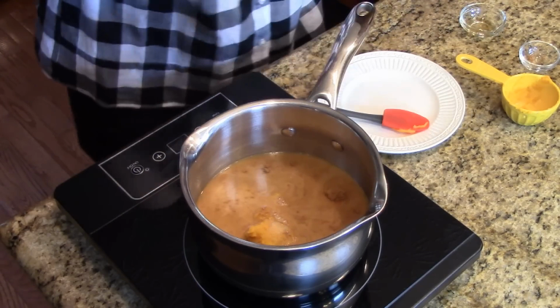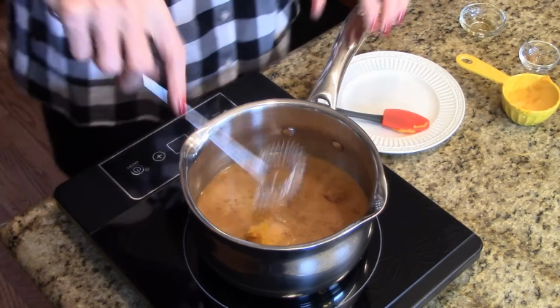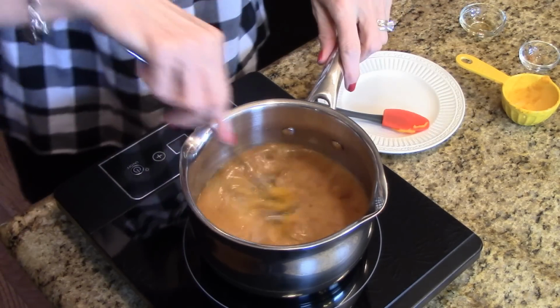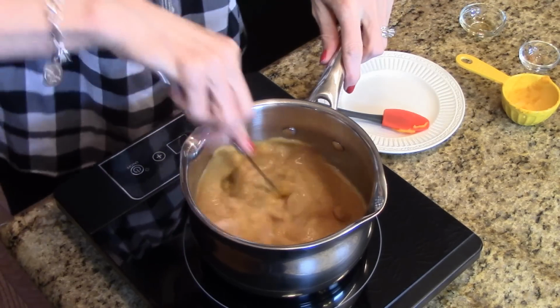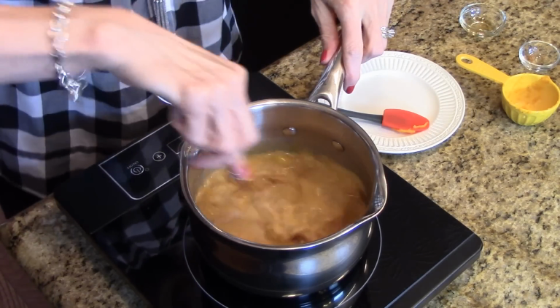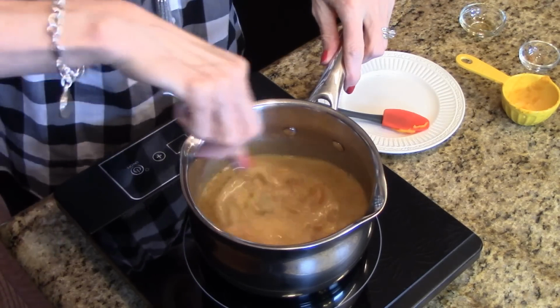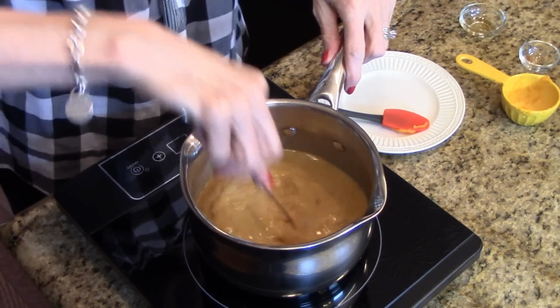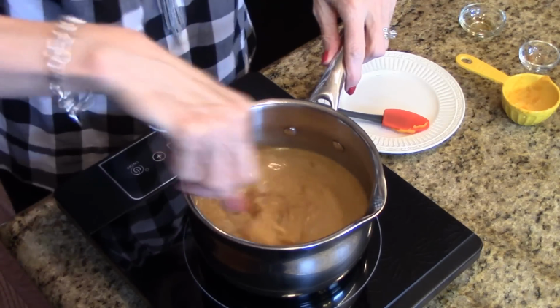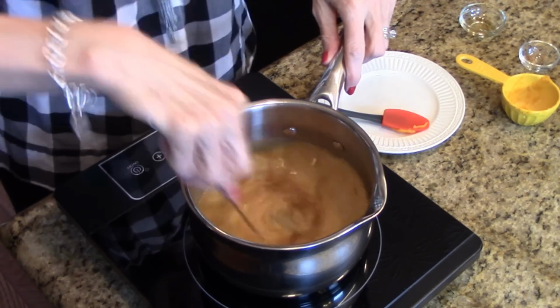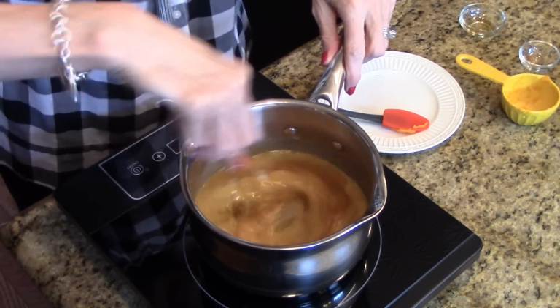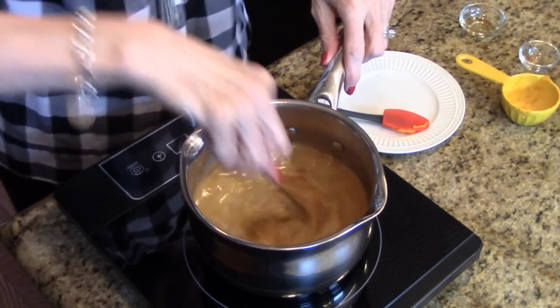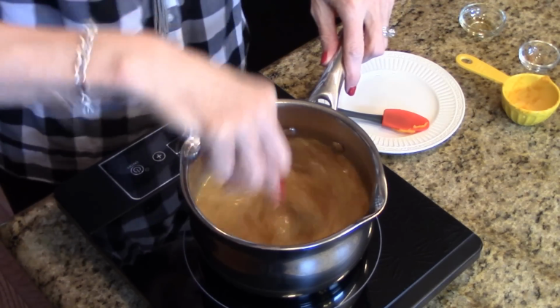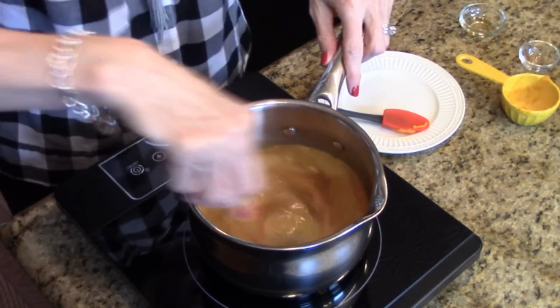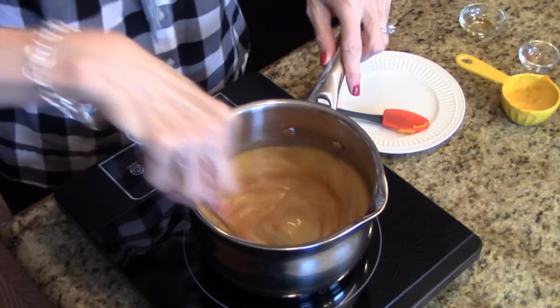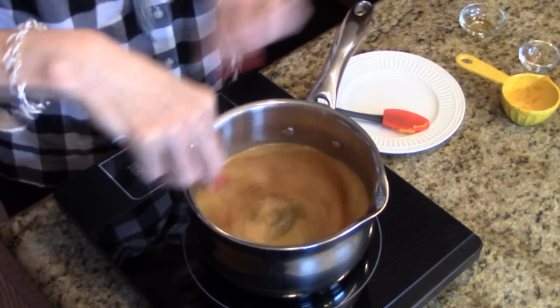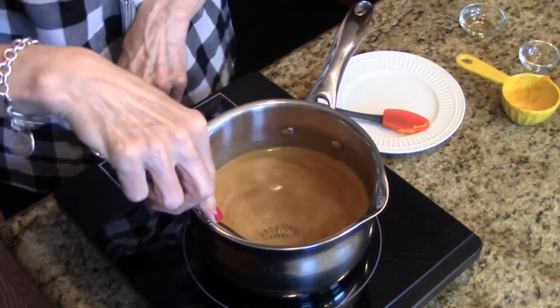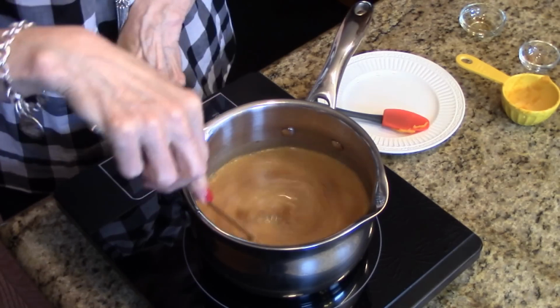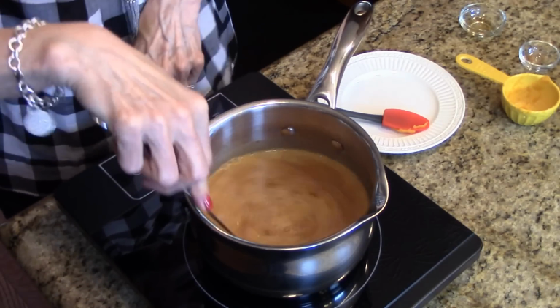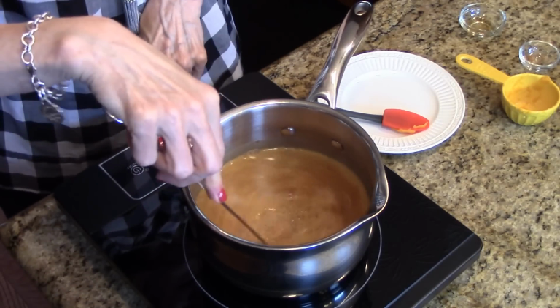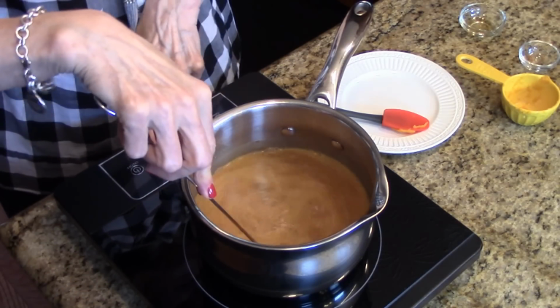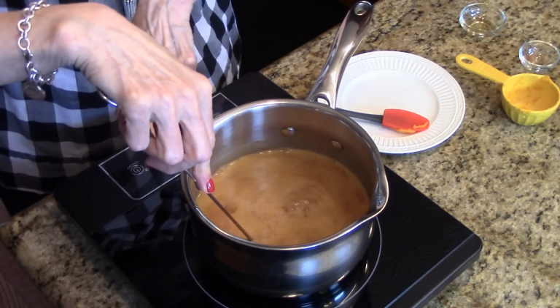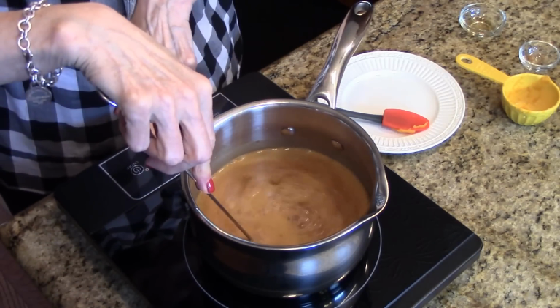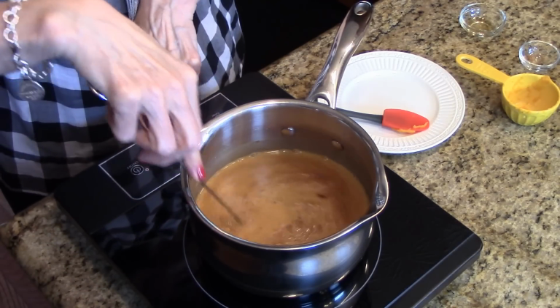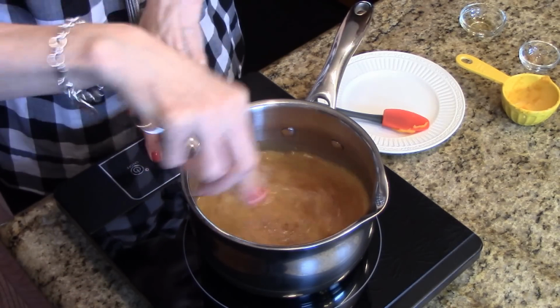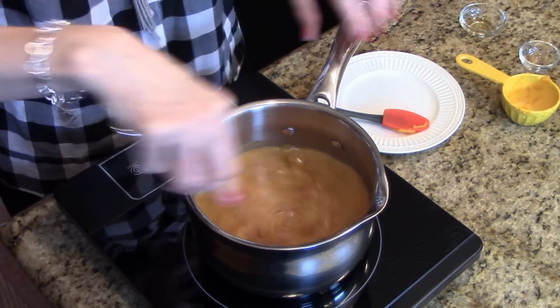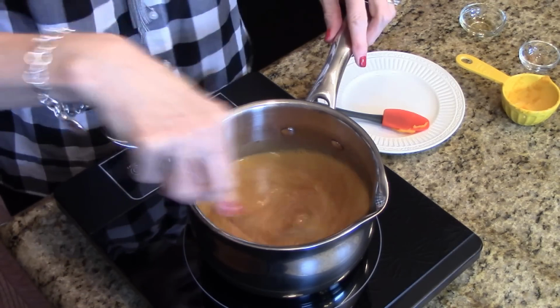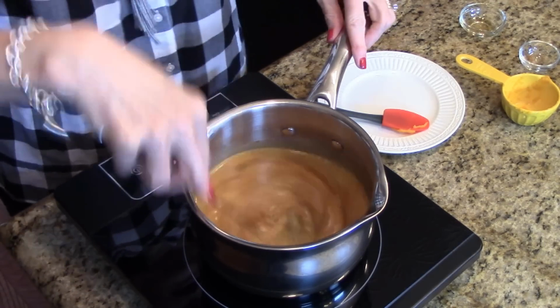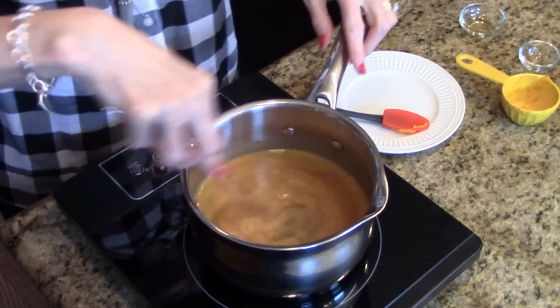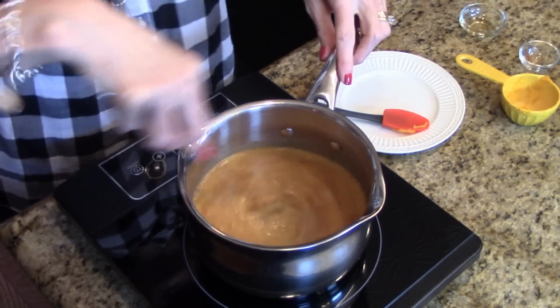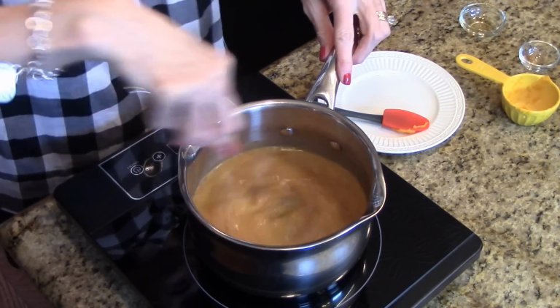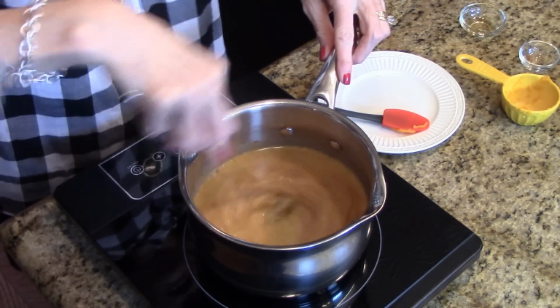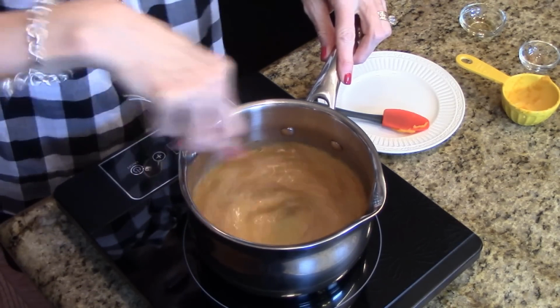I'm just going to whisk this together to mix it. Turn this on and we're going to let it cook until it gets really hot.